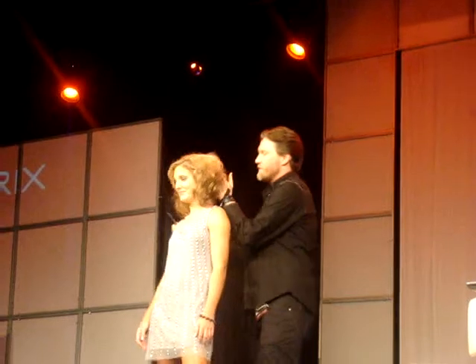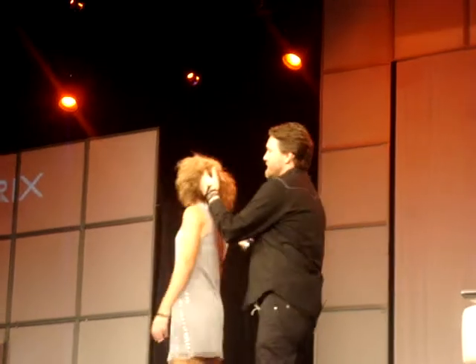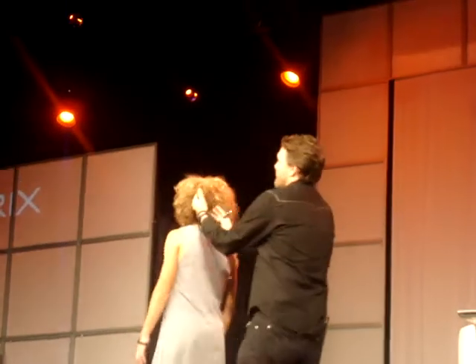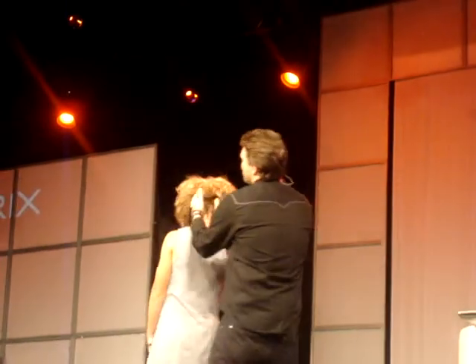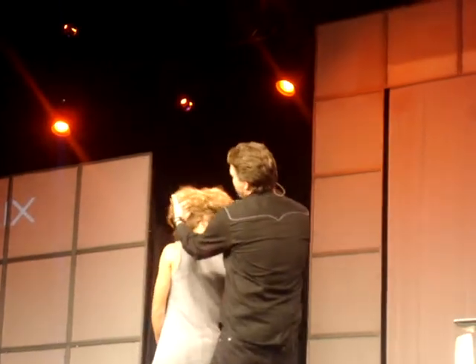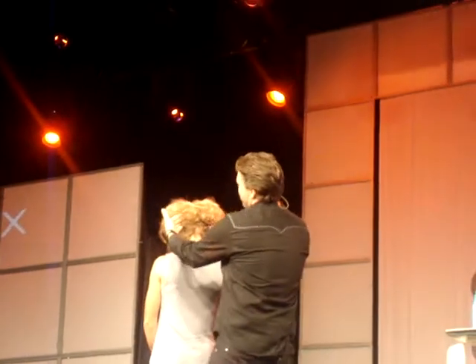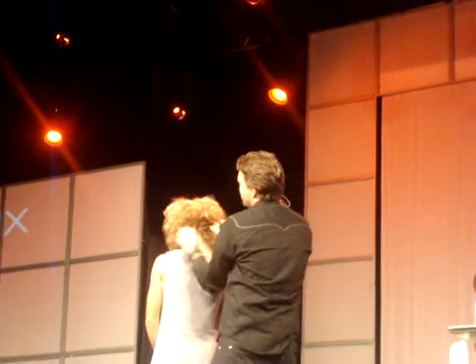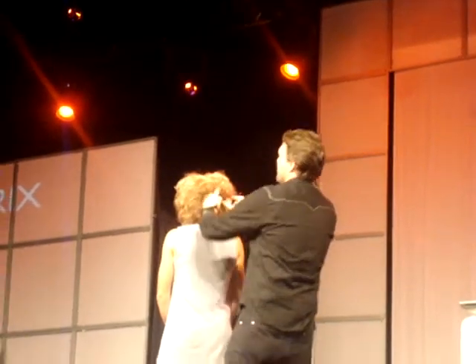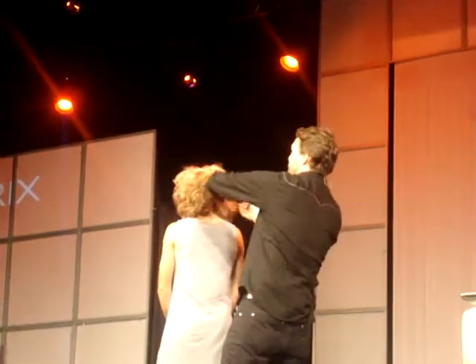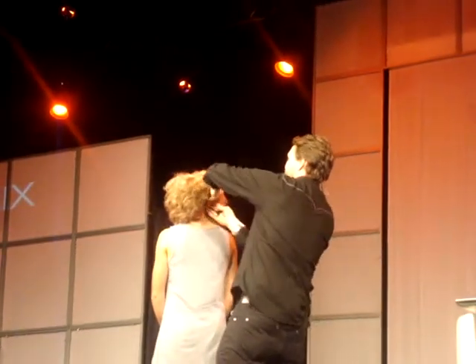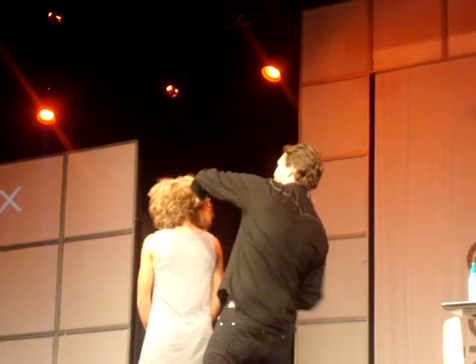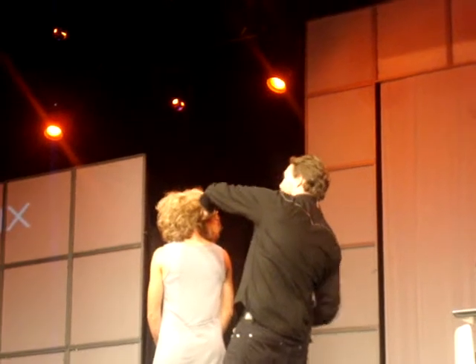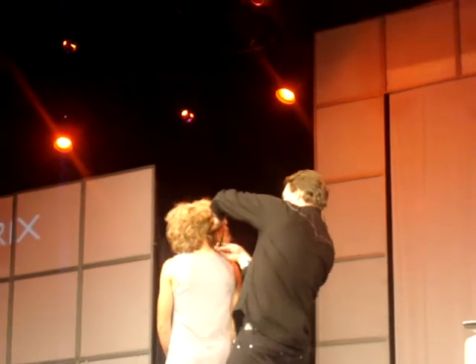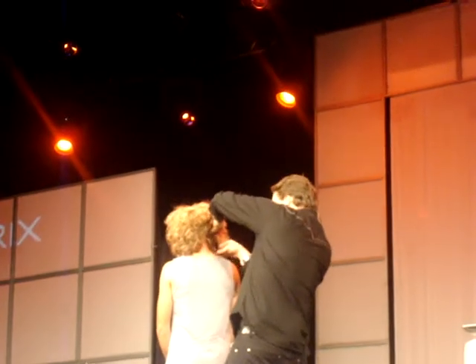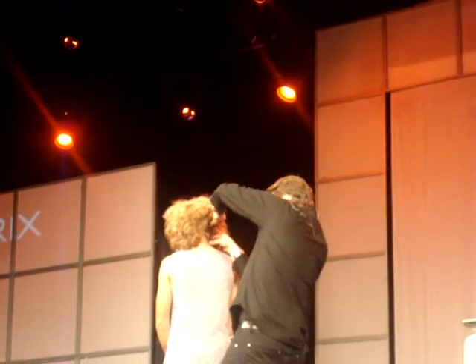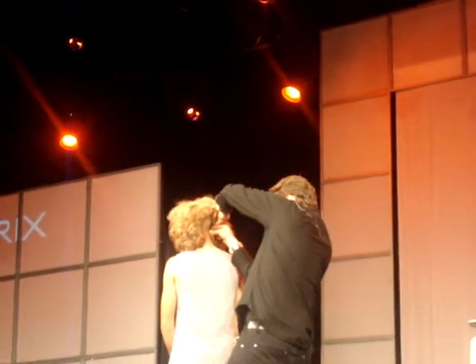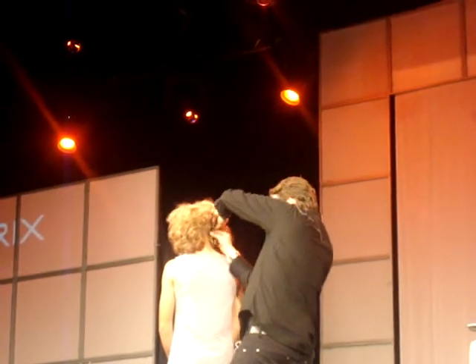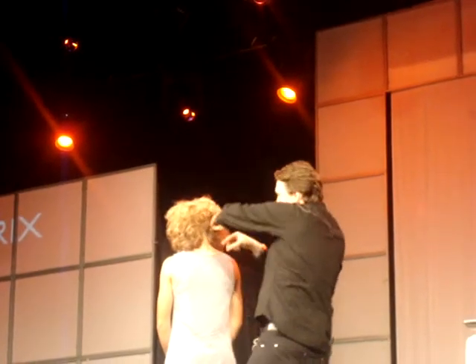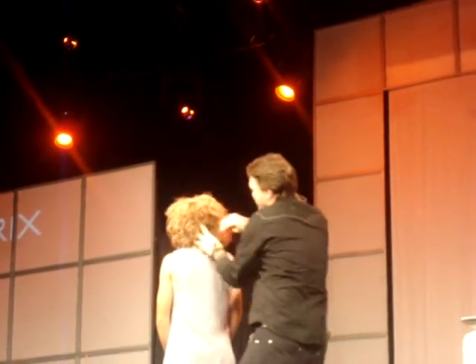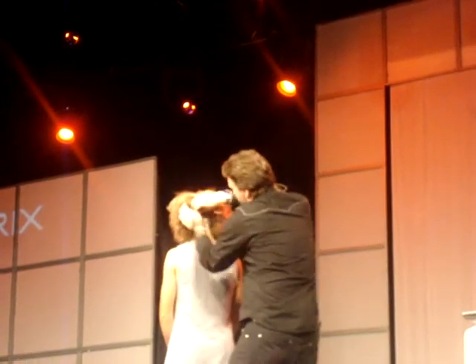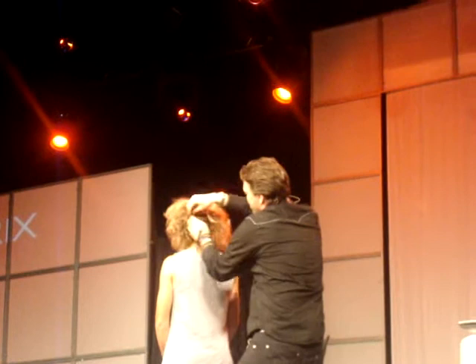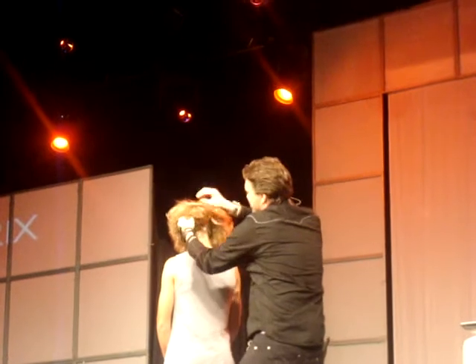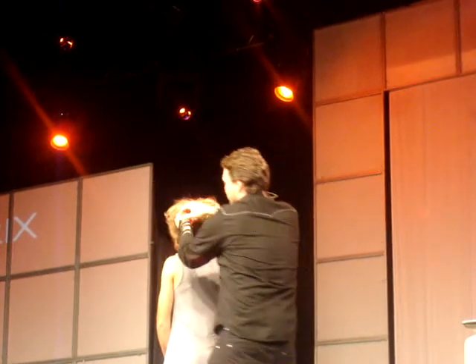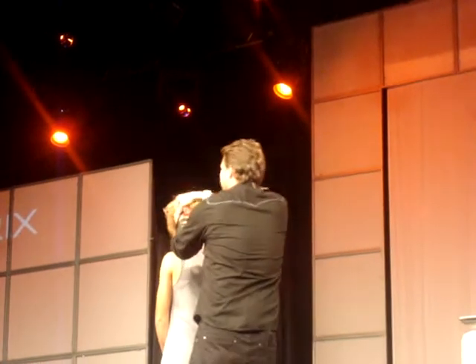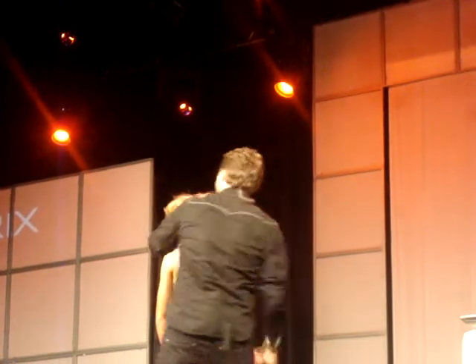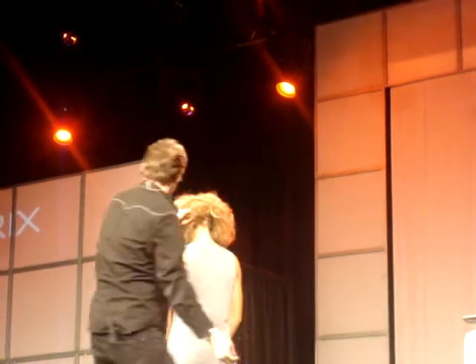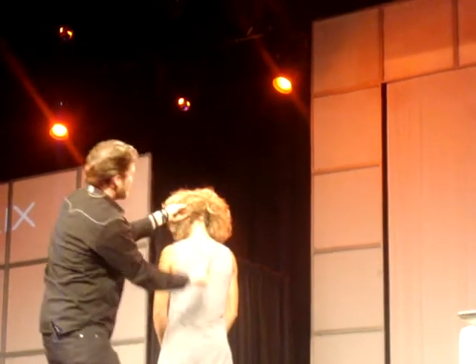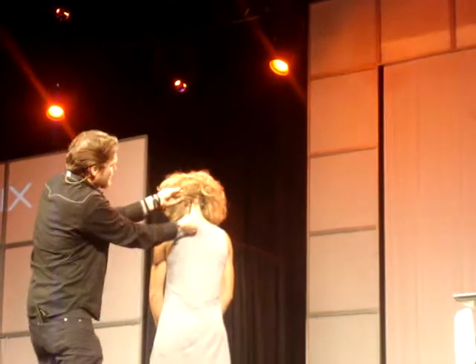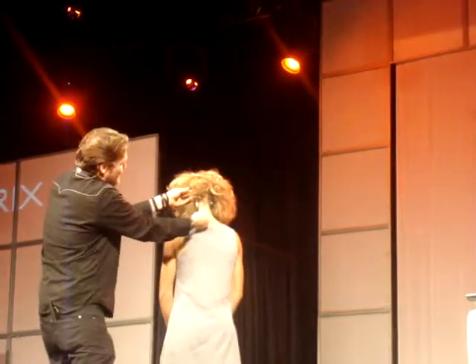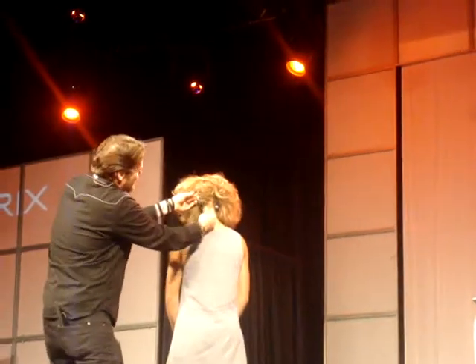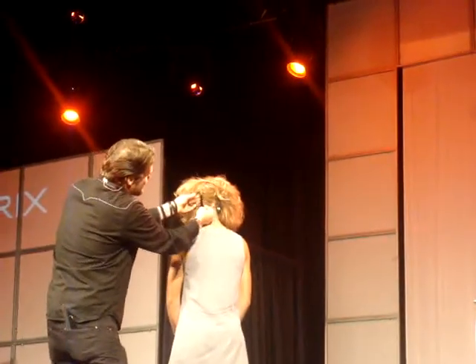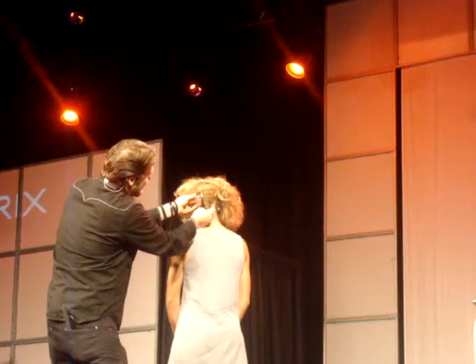Just turn around so you can see. I'm splitting it in half here, and I'm taking all that's underneath, and you're taking just a clip — it's so simple. I push it up, clip it into the hair, take this over to this side. Right up into the hair.